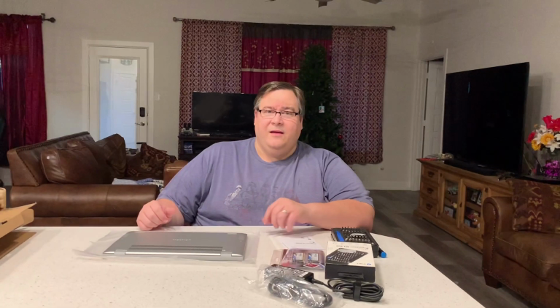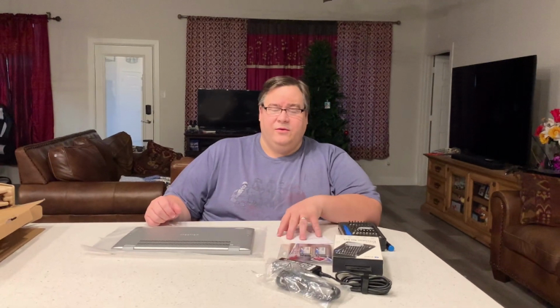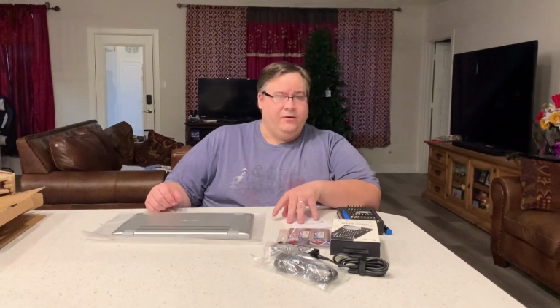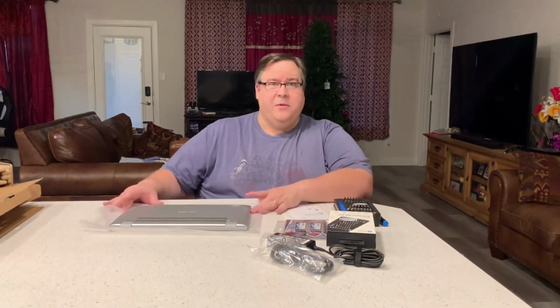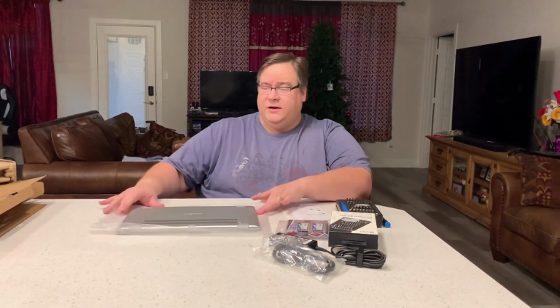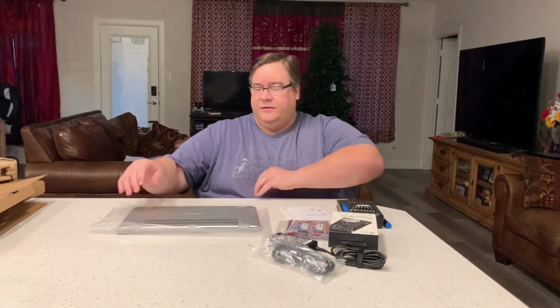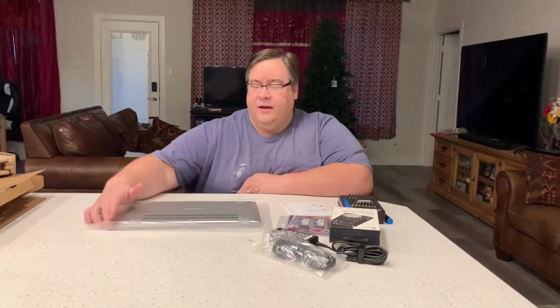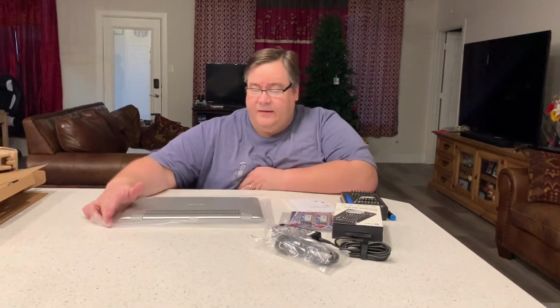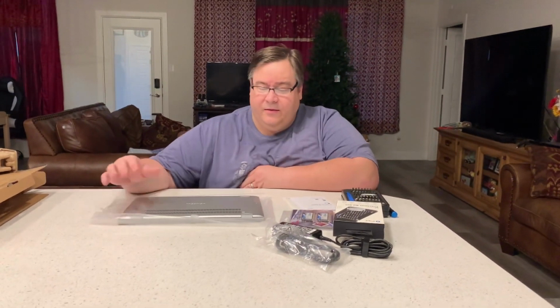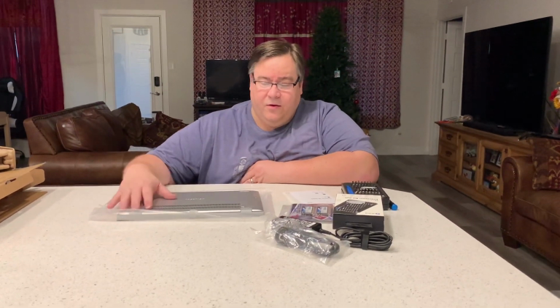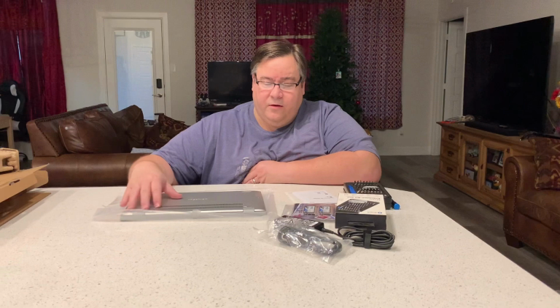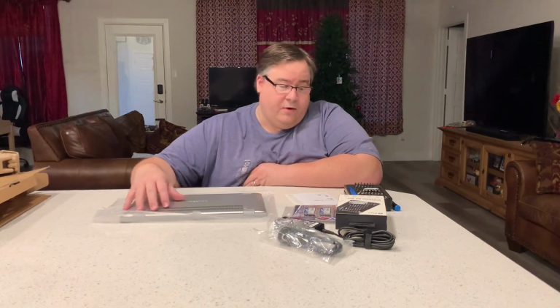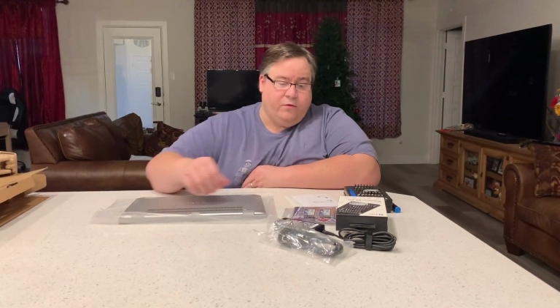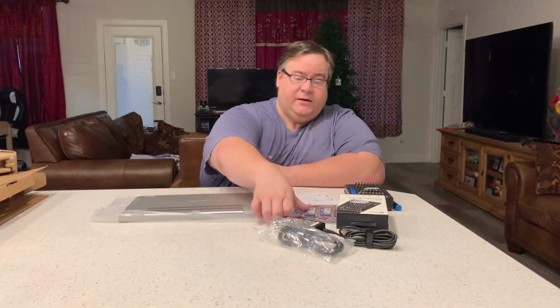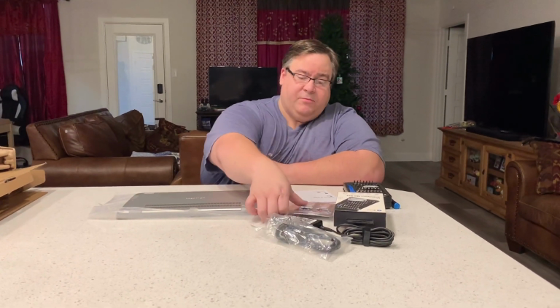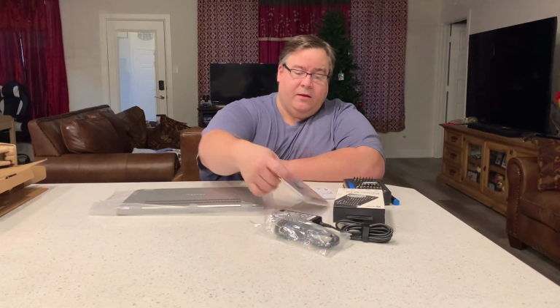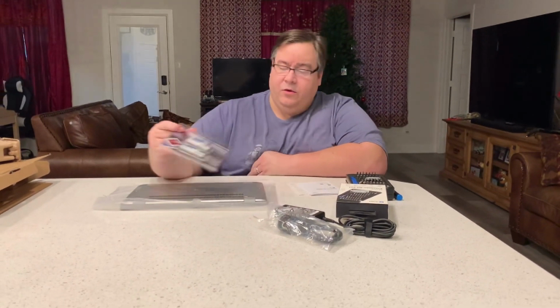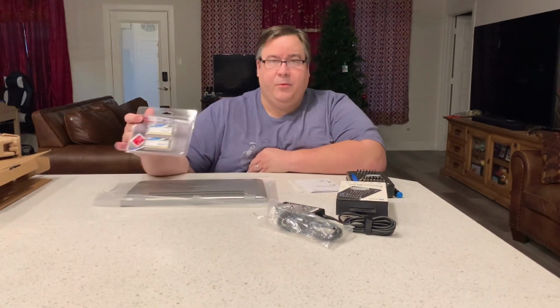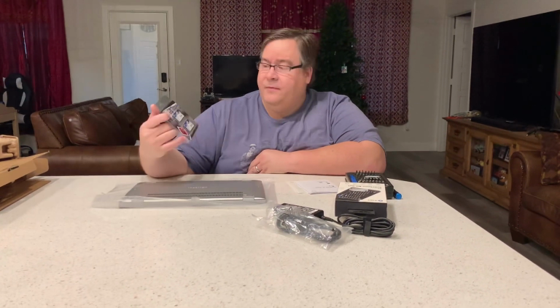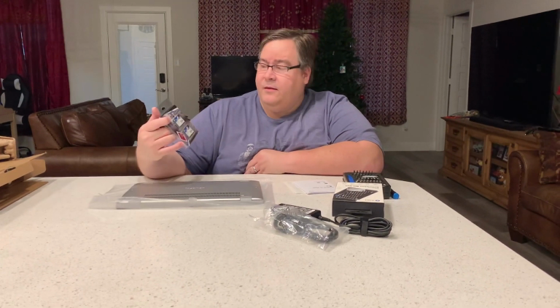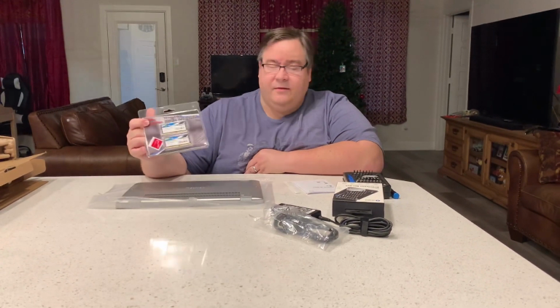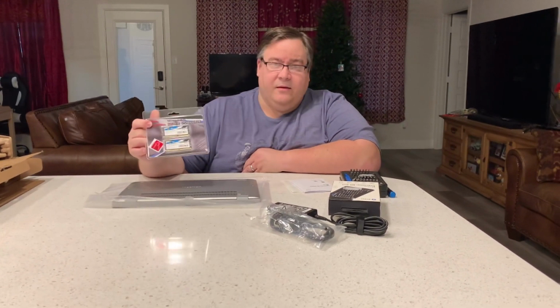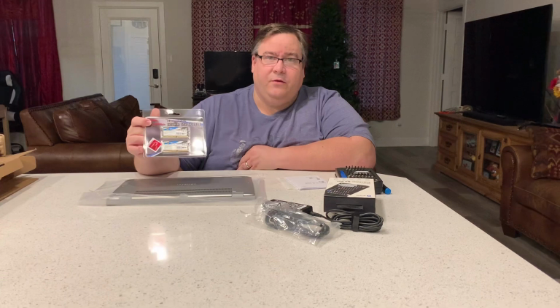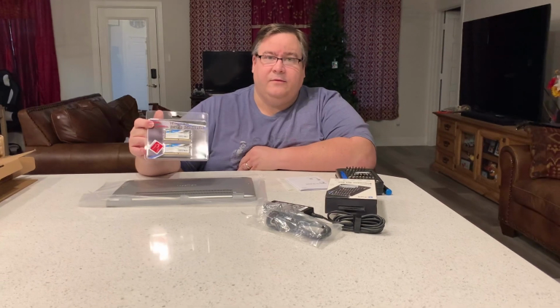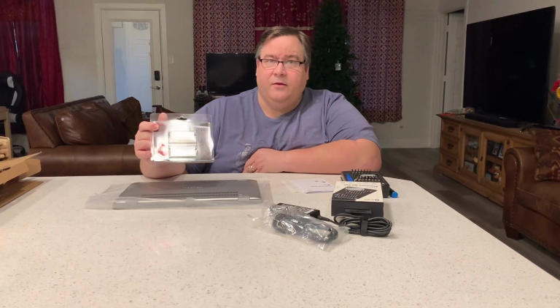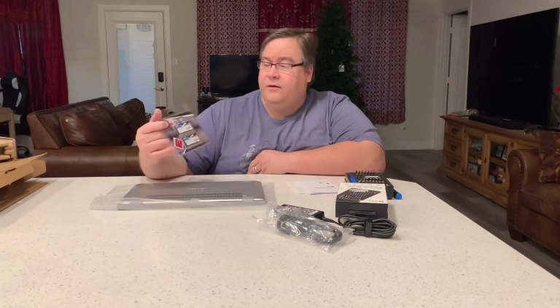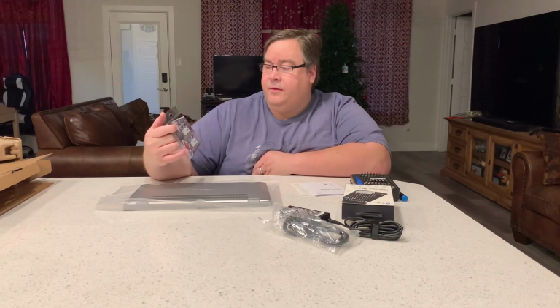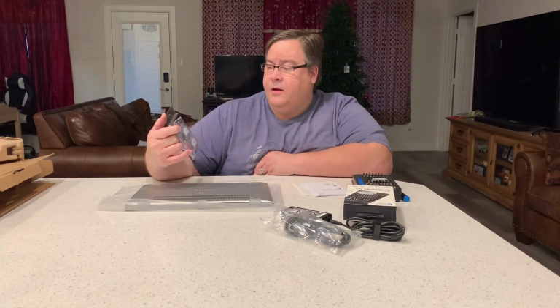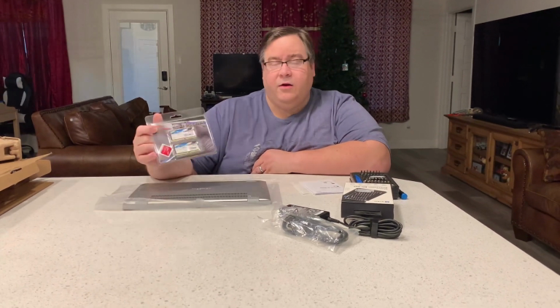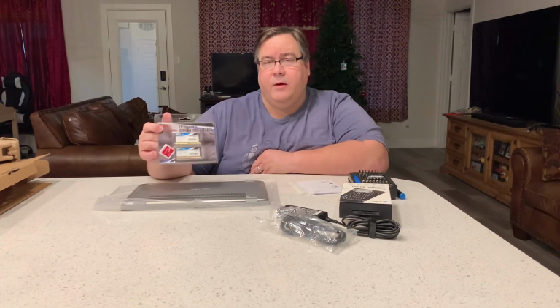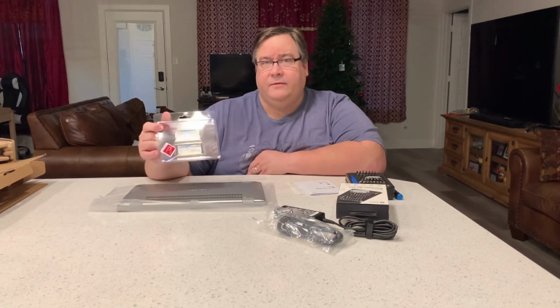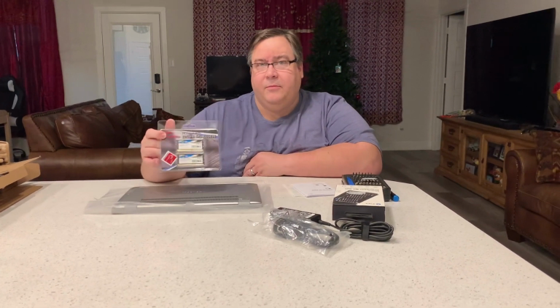Hello, thank you for coming back to the Juggies channel. Today we're going to install some memory in the new laptop we got. This is the 32 gigs of SO-DIMM DDR4 memory — this is laptop memory.